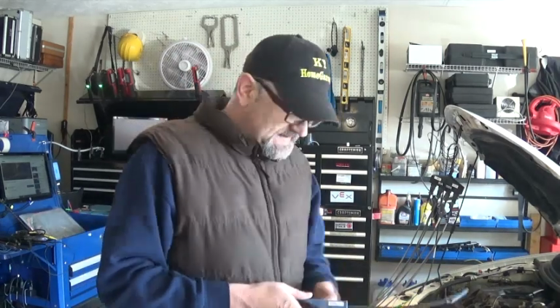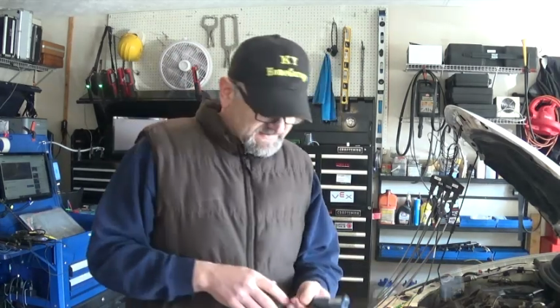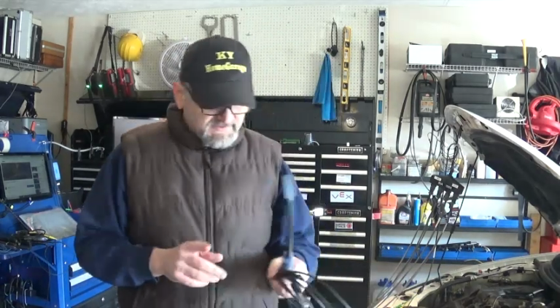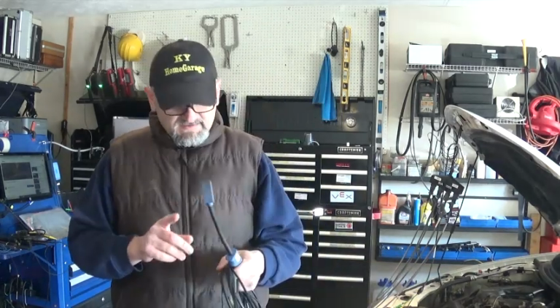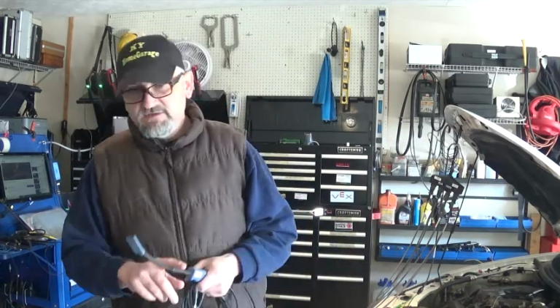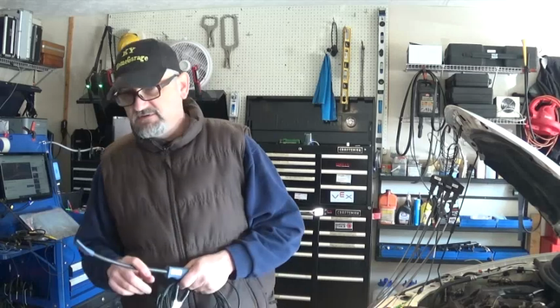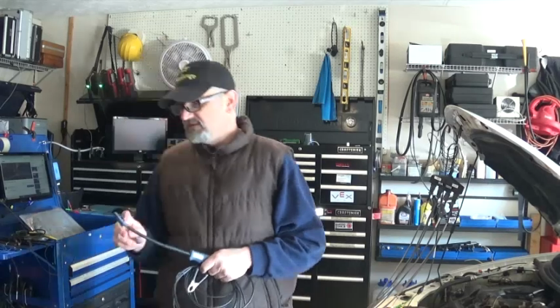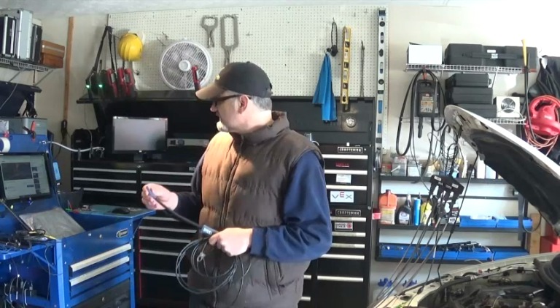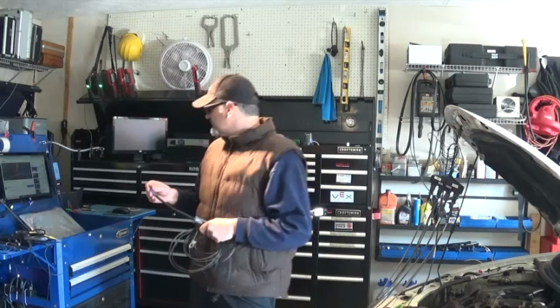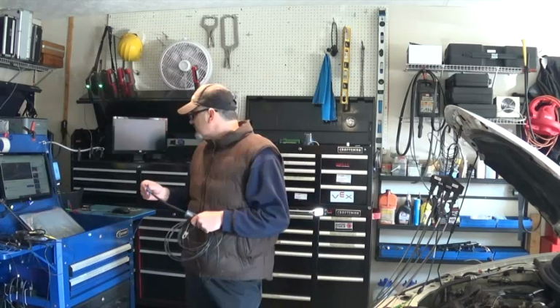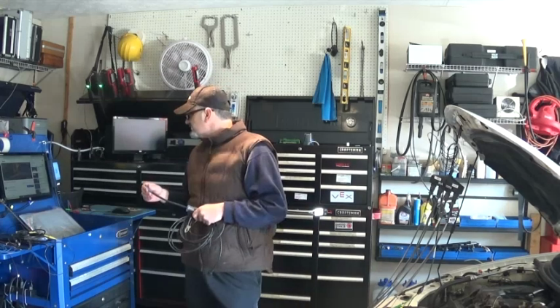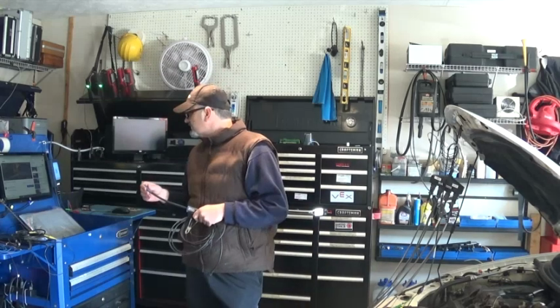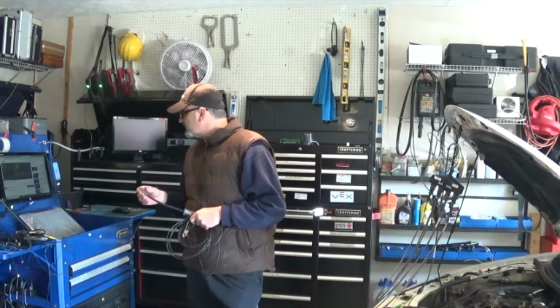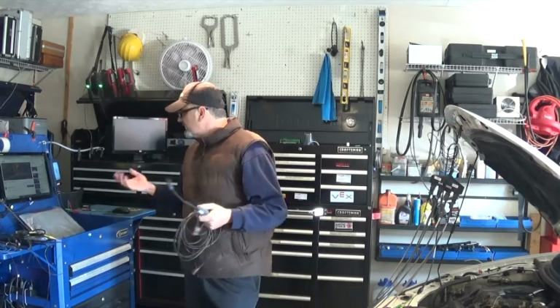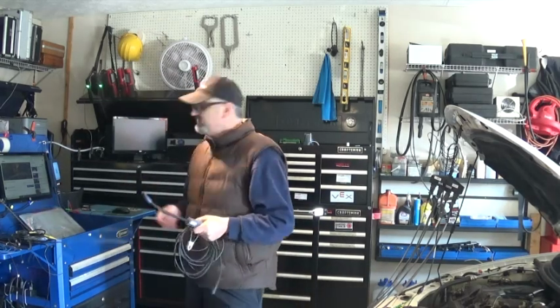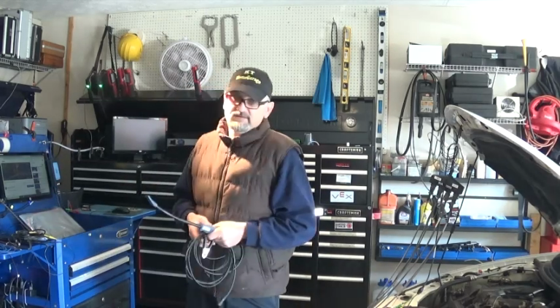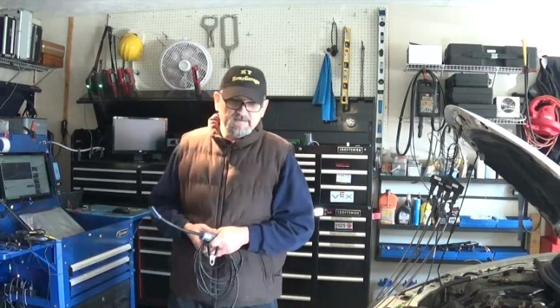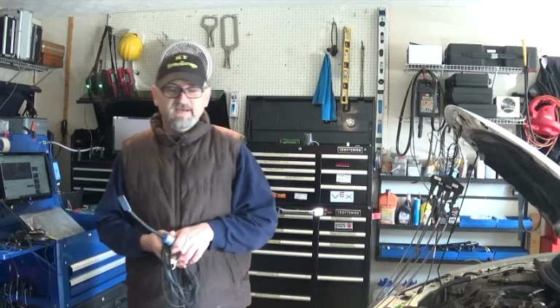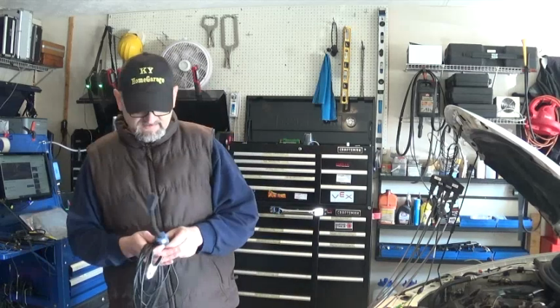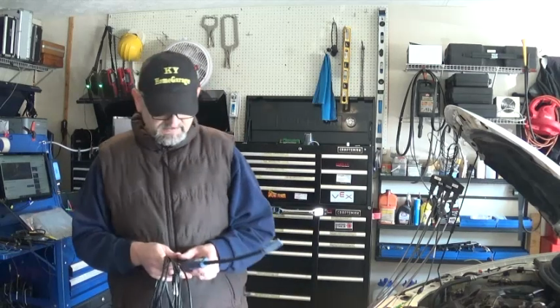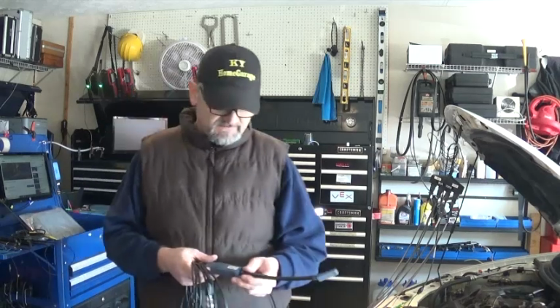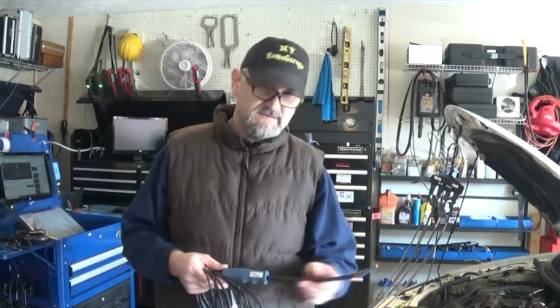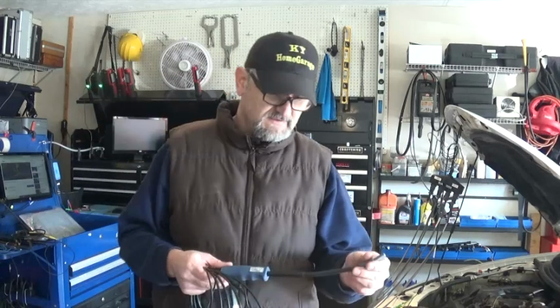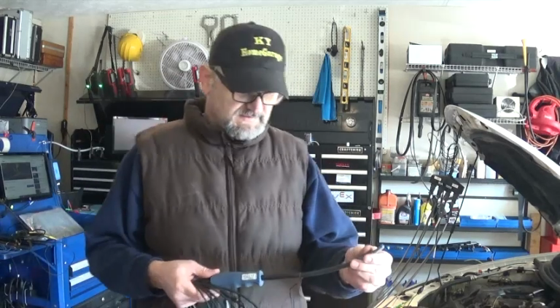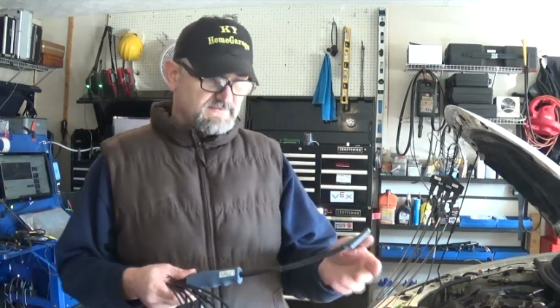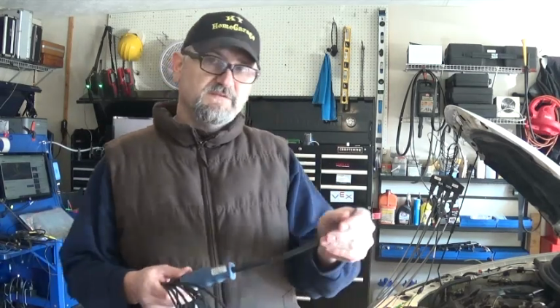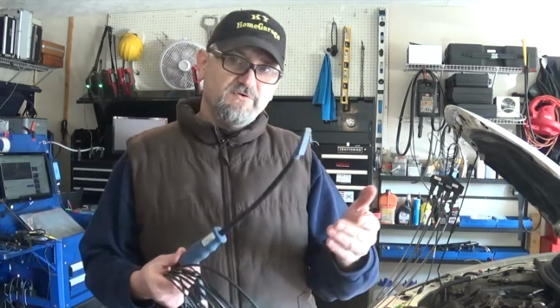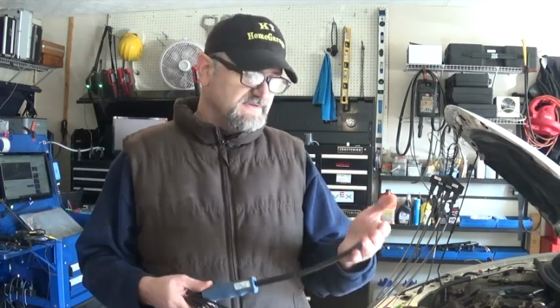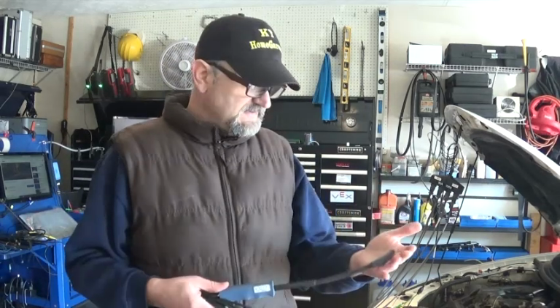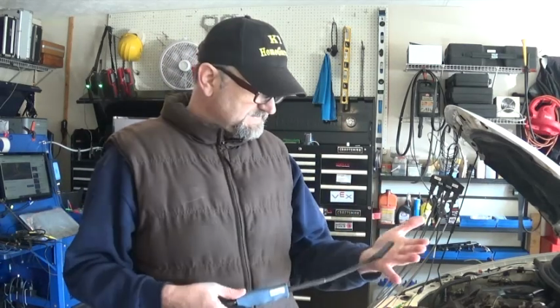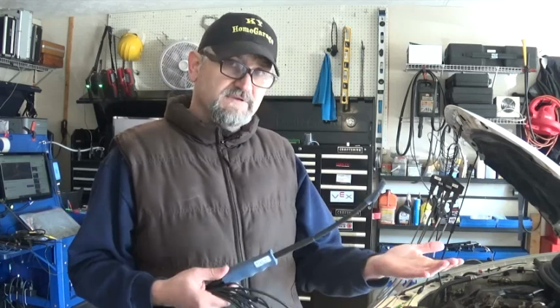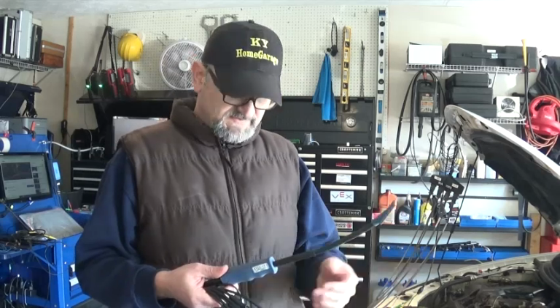I'm going to leave a link in the description. The channel name is Logical Canuck — he's from Canada and he actually made one of these signal probes, and it works fine.